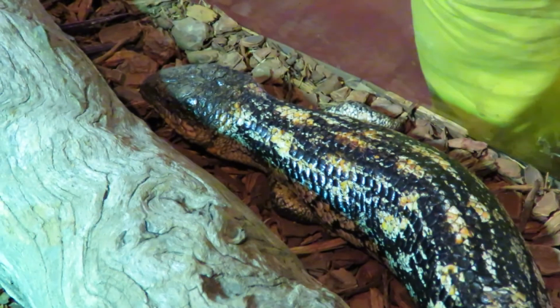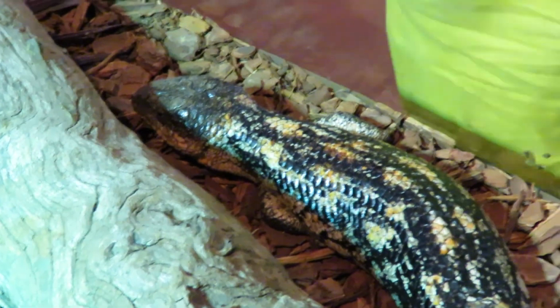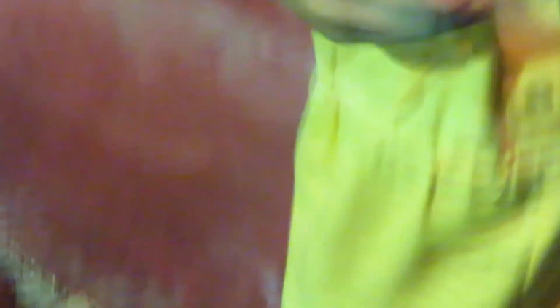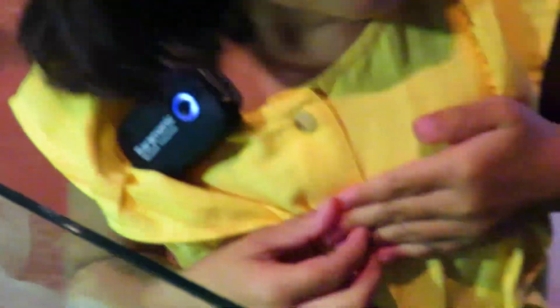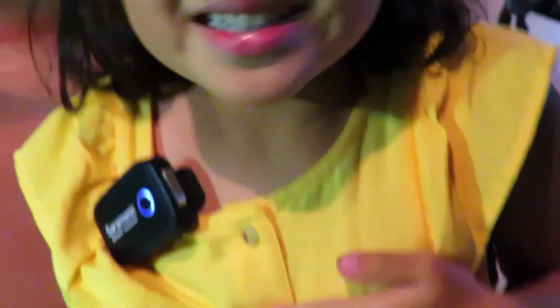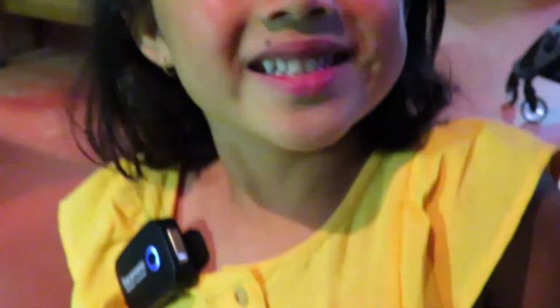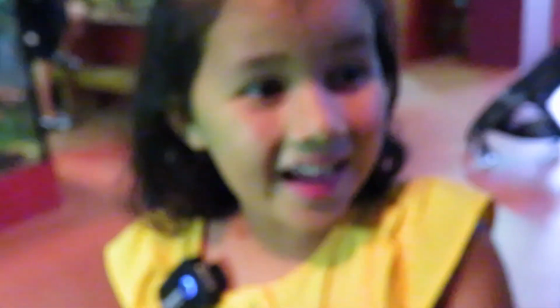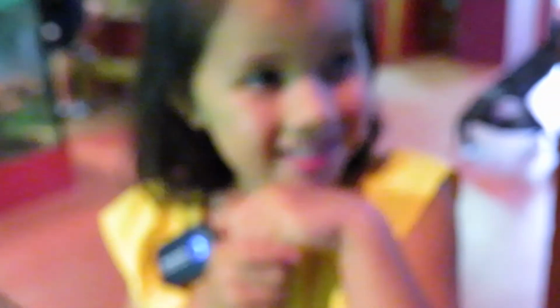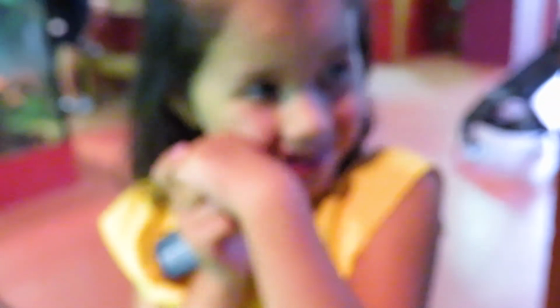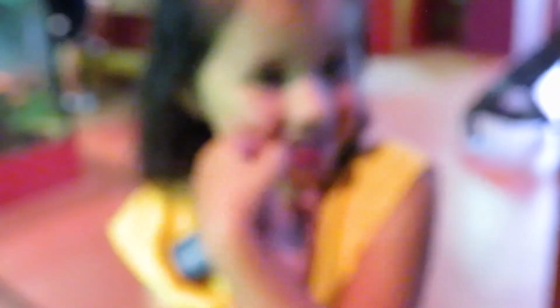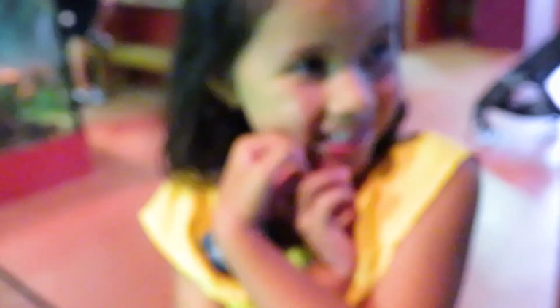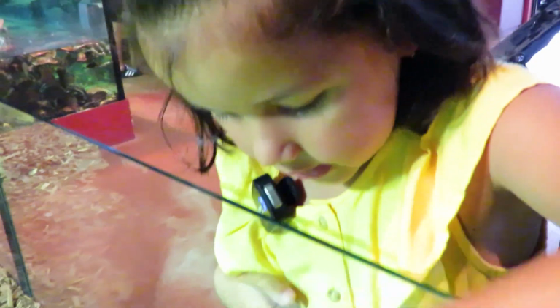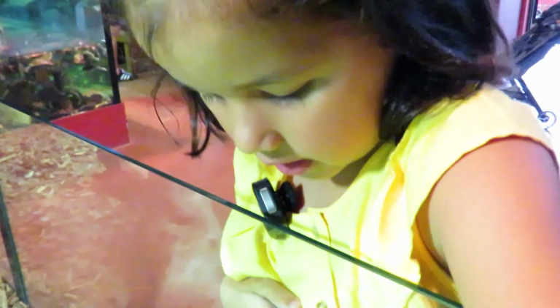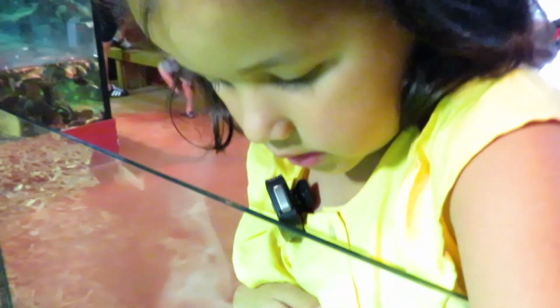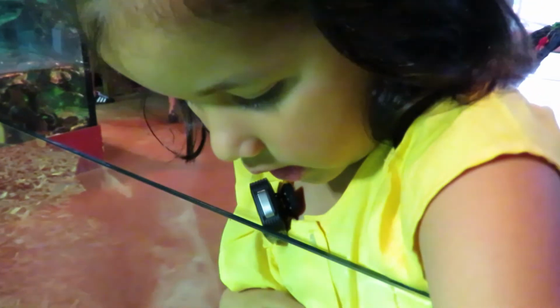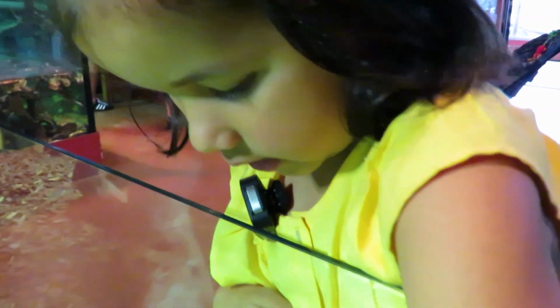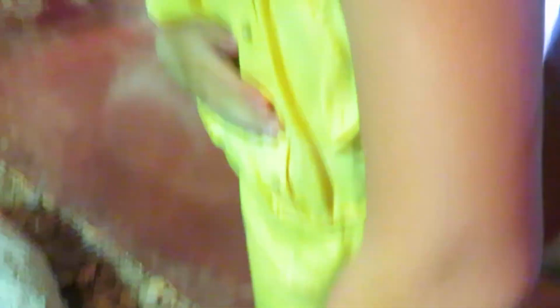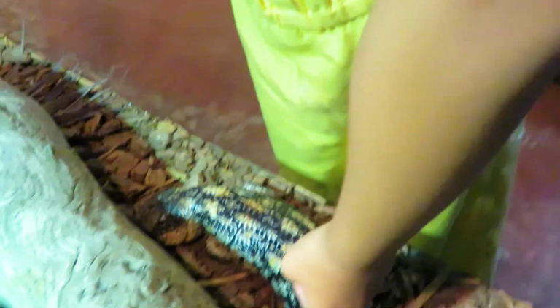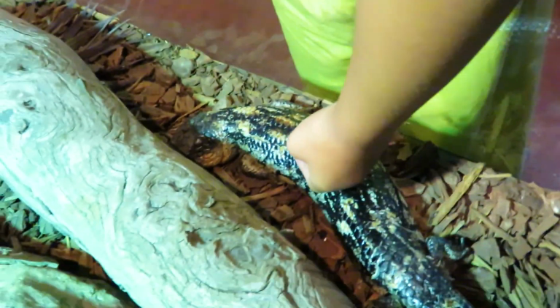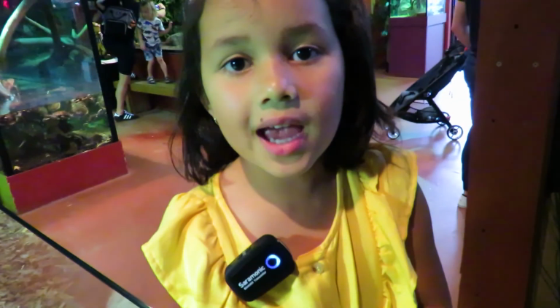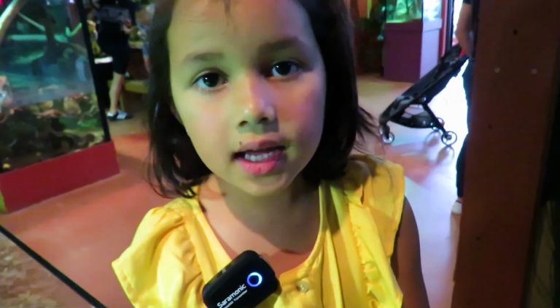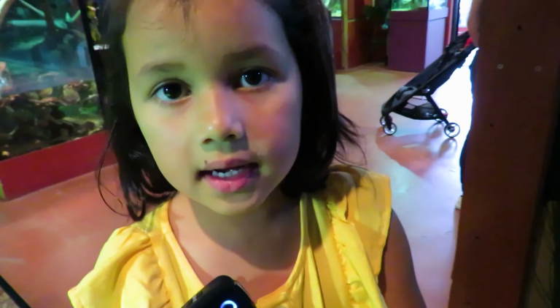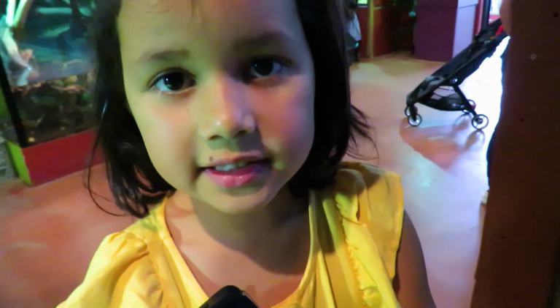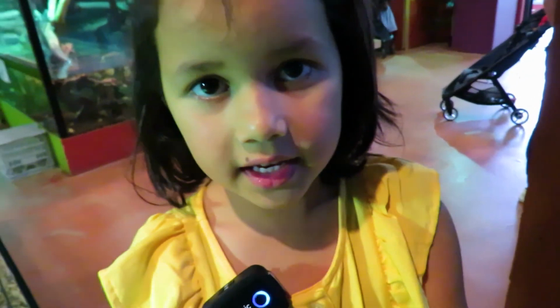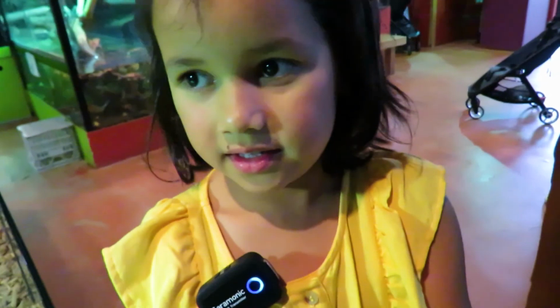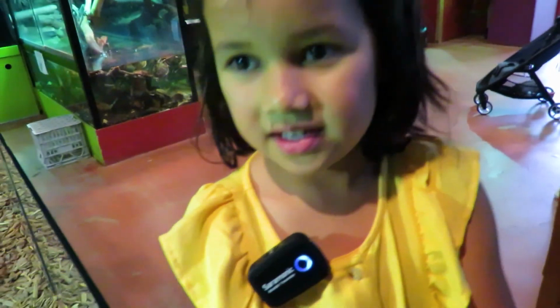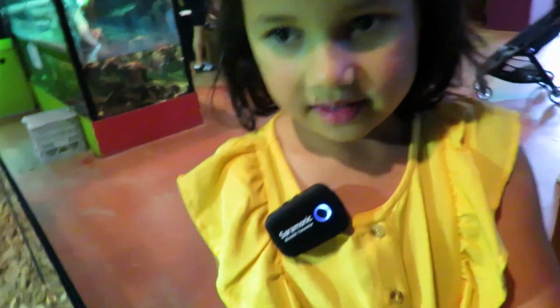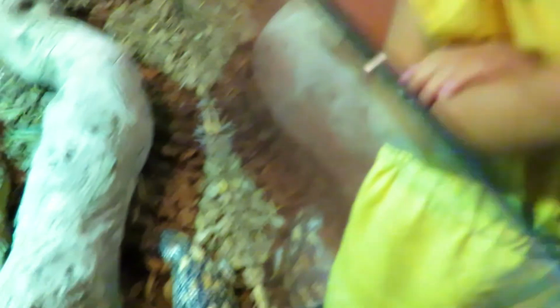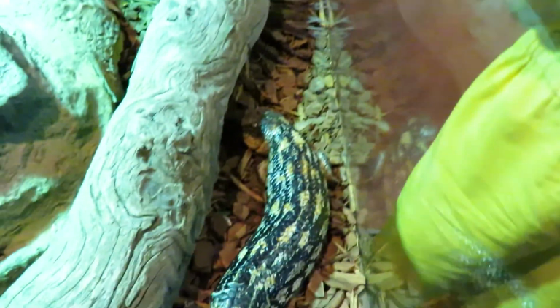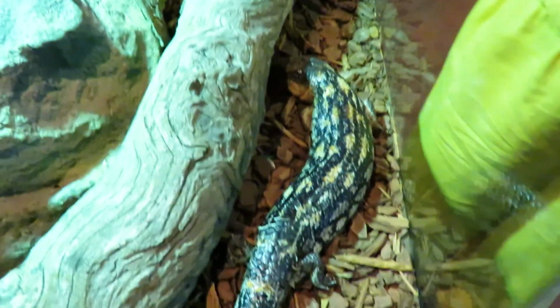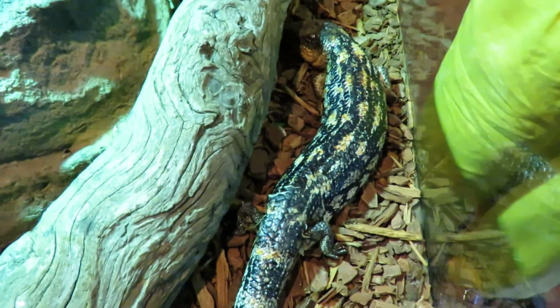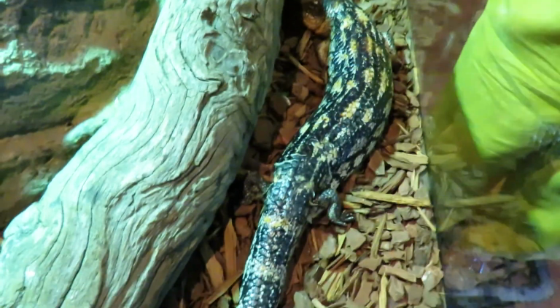It feels funny doesn't it? It does. The scales are like our skin. Oh they are, aren't they? They look like a funny tail.